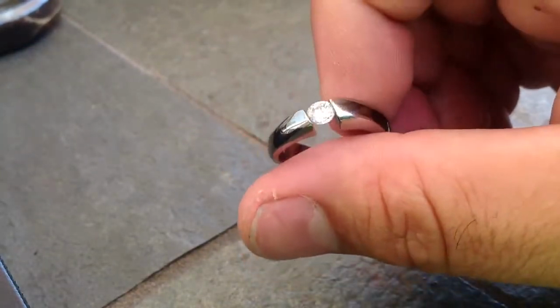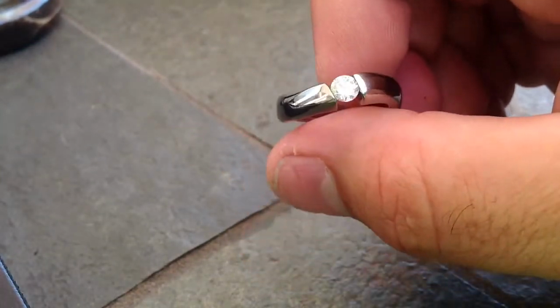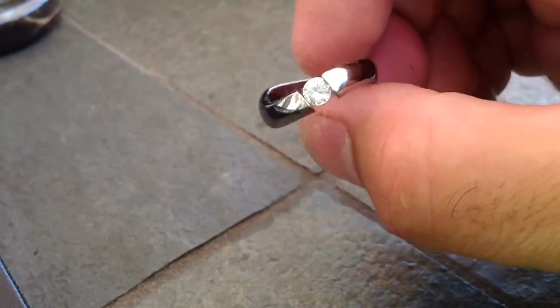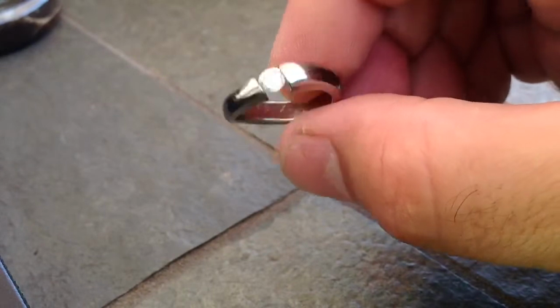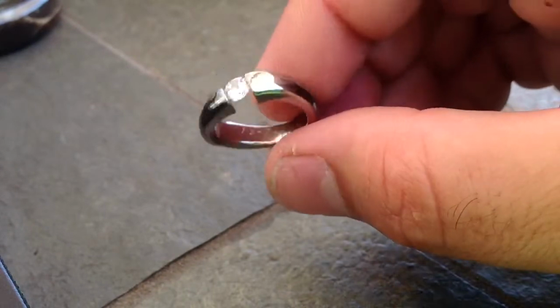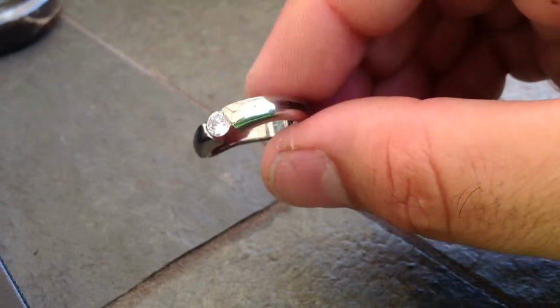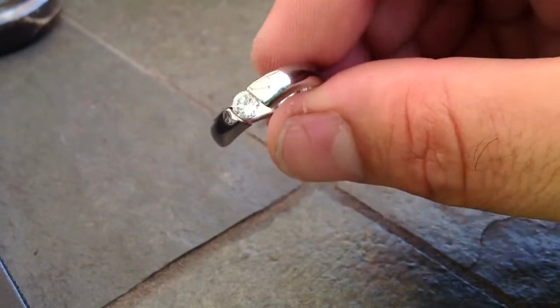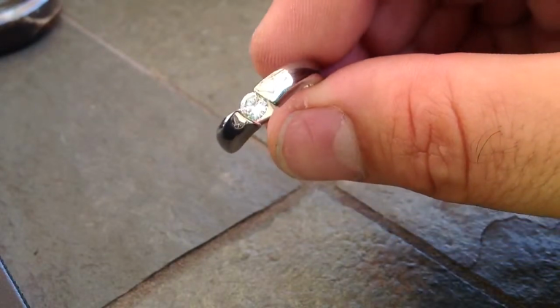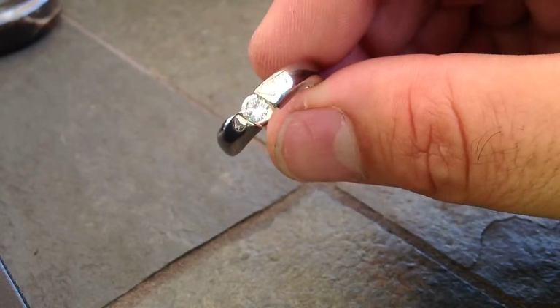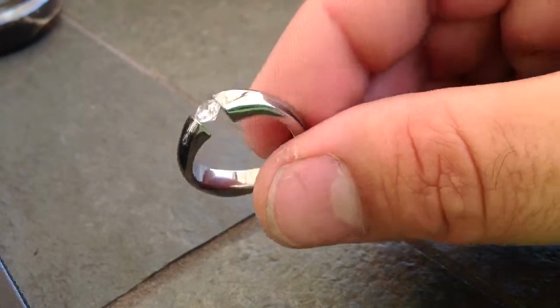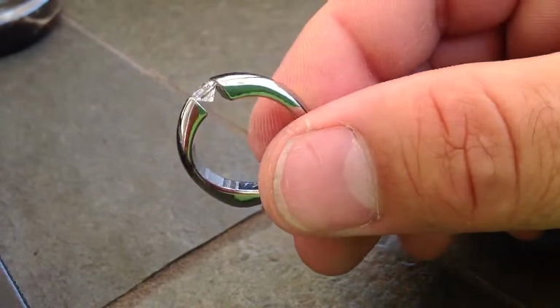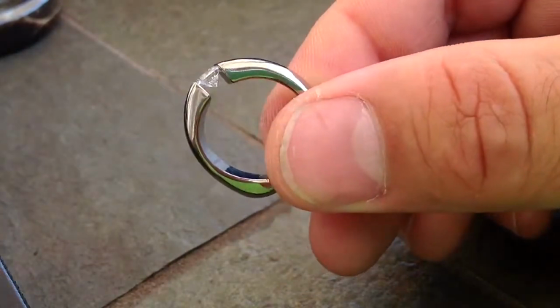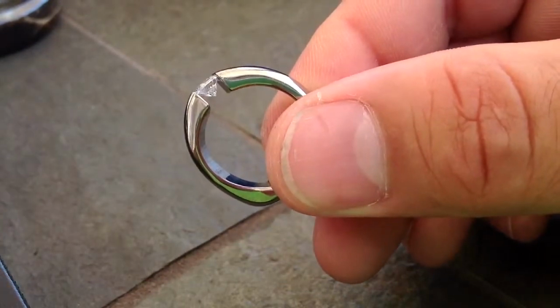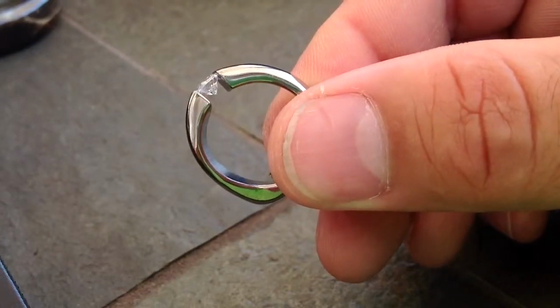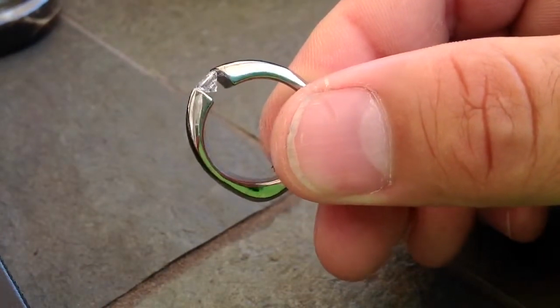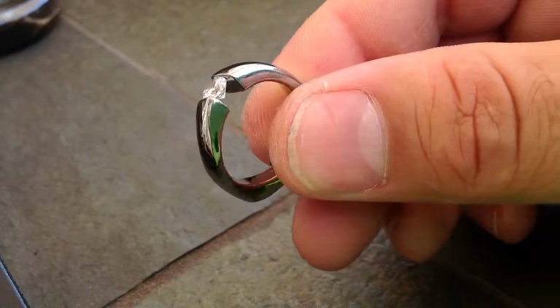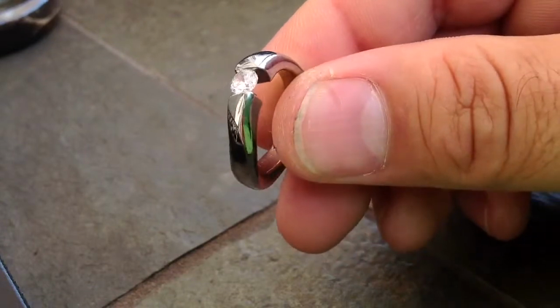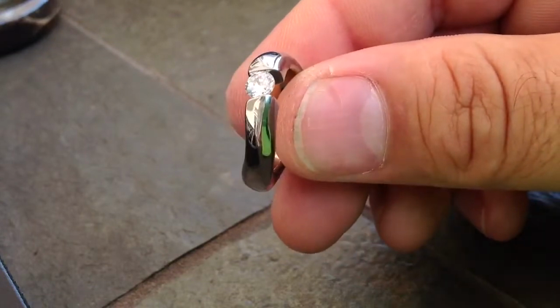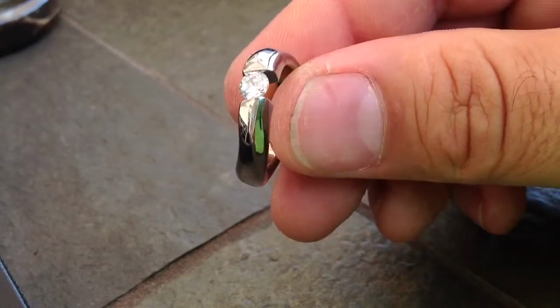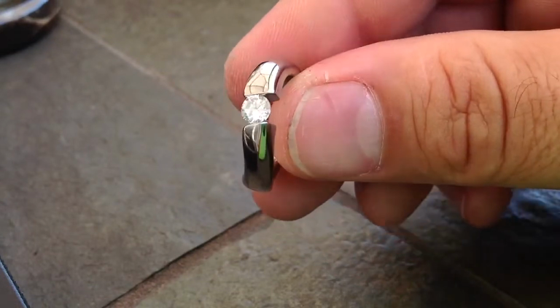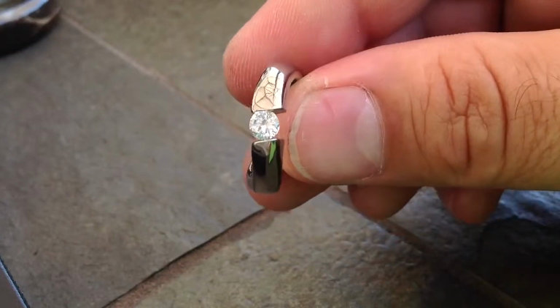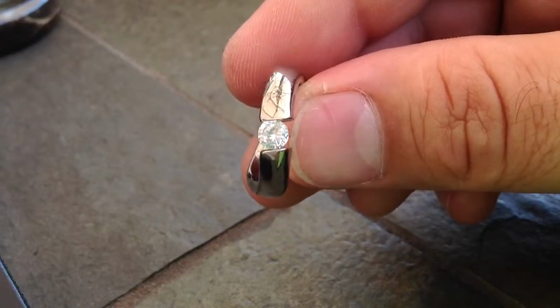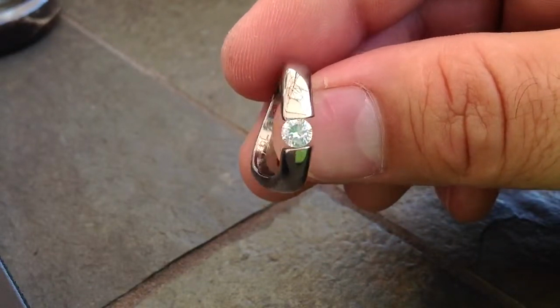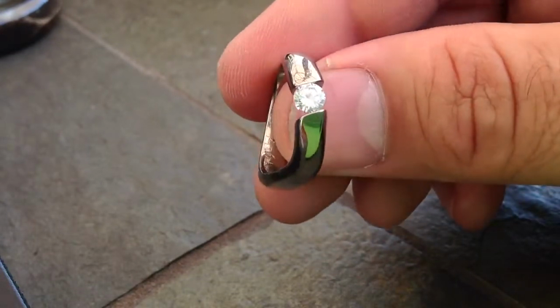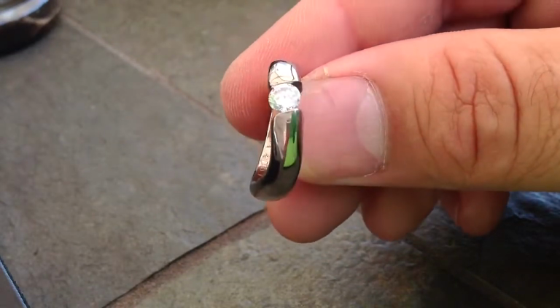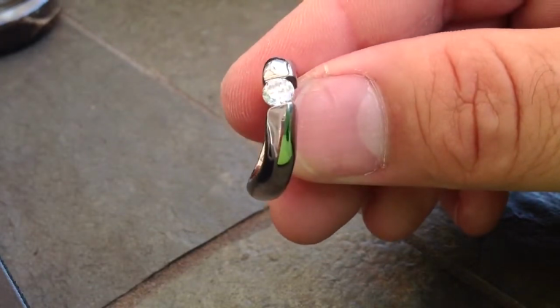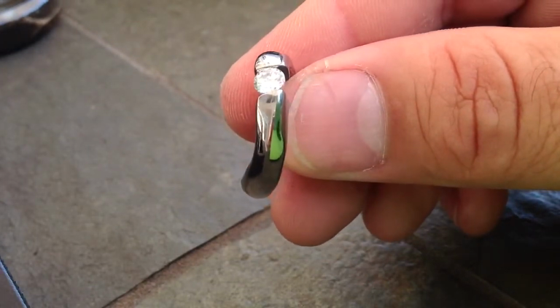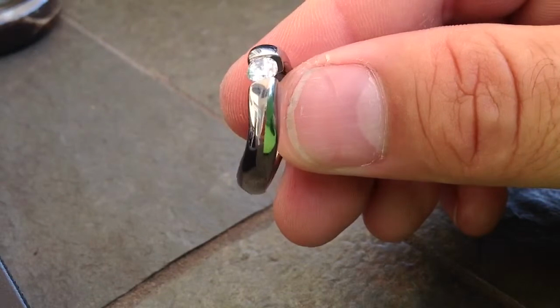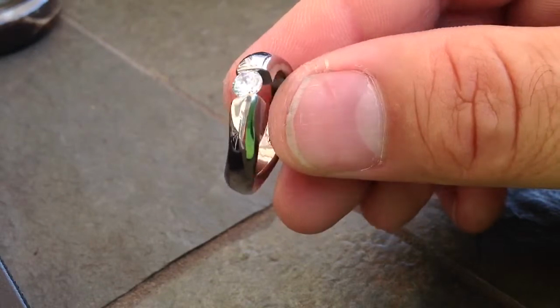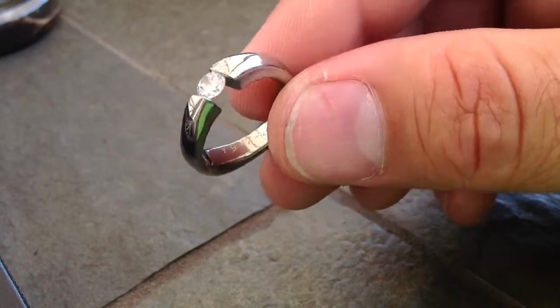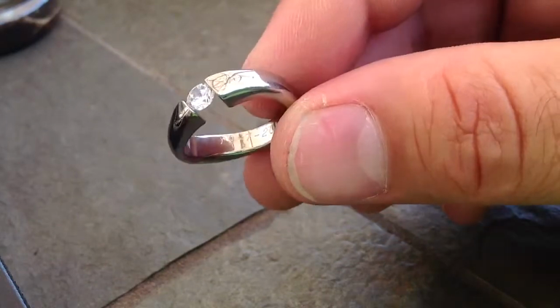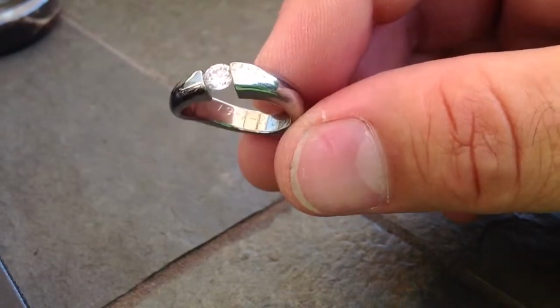It comes standard pricing with the cubic zirconia, or you could send your stone to be set. We also offer a companion ring that is made in perfect proportion and lays beautifully against the engagement ring.